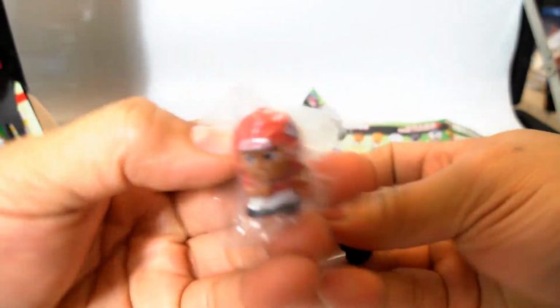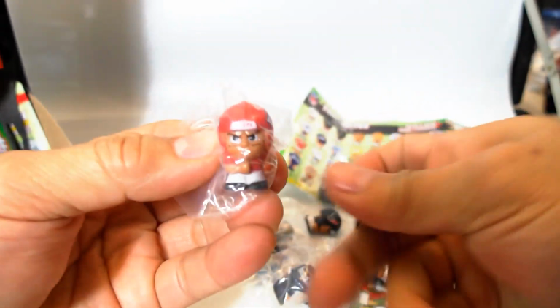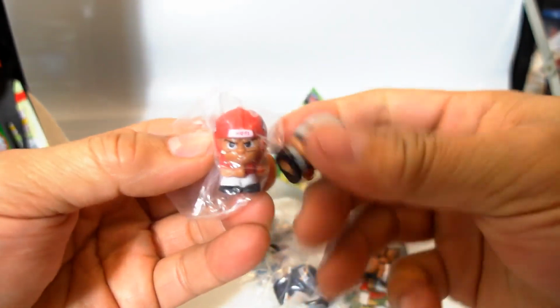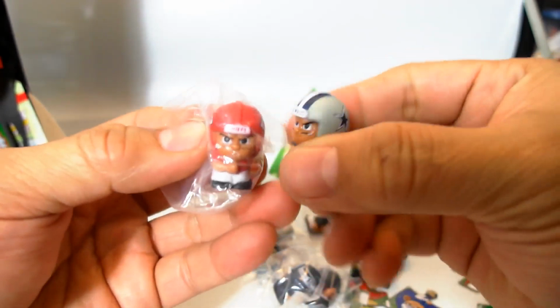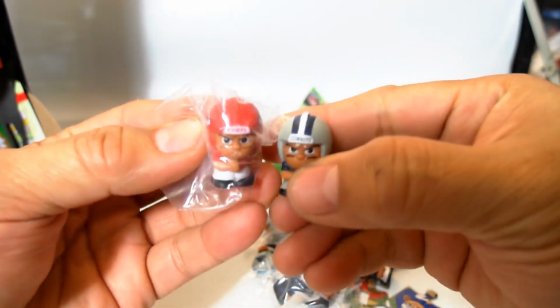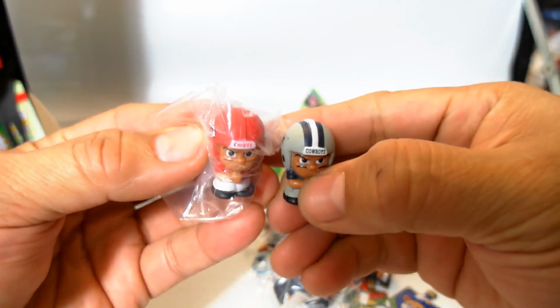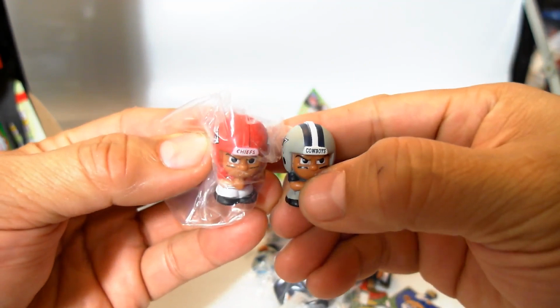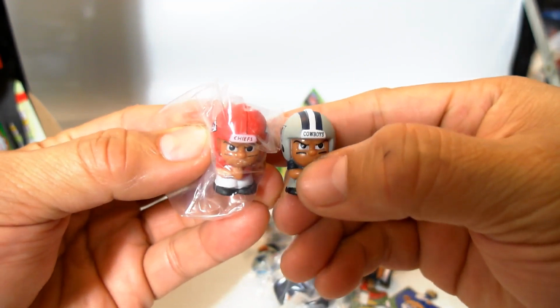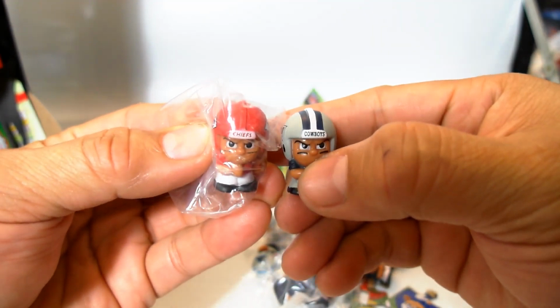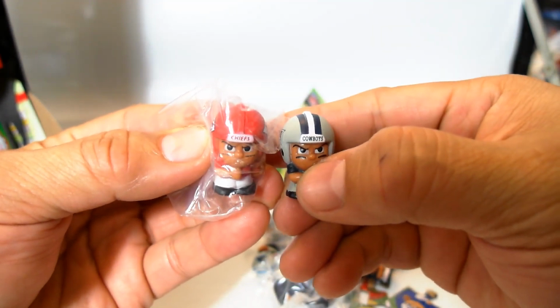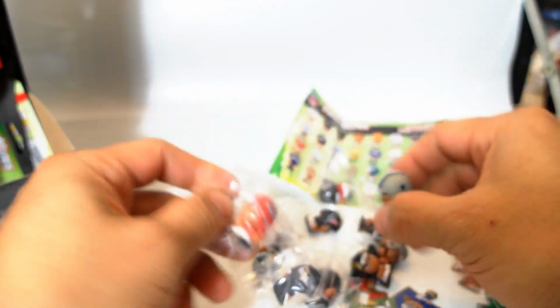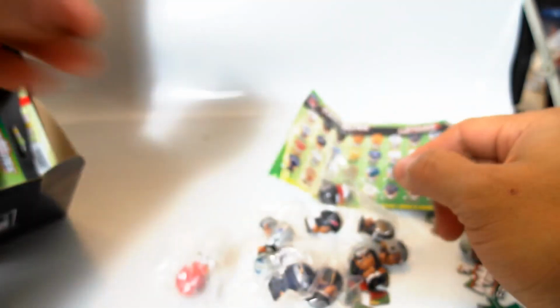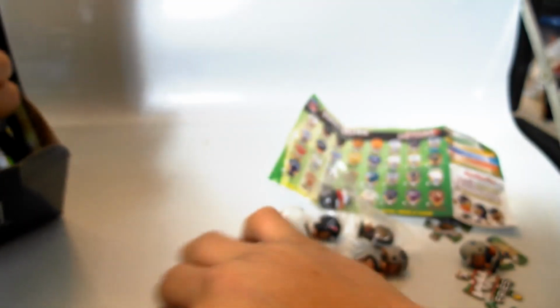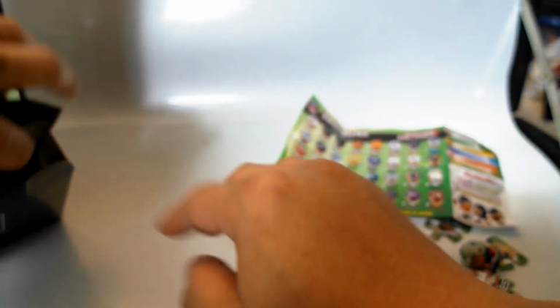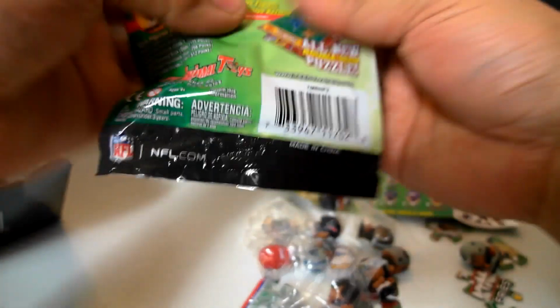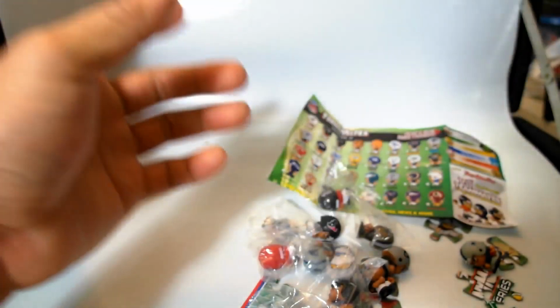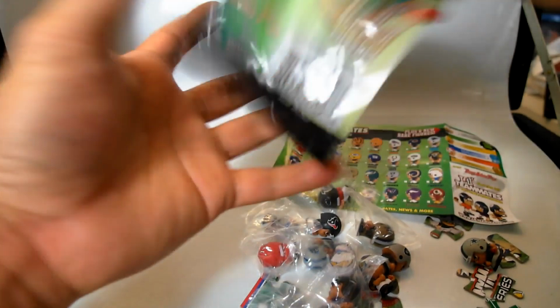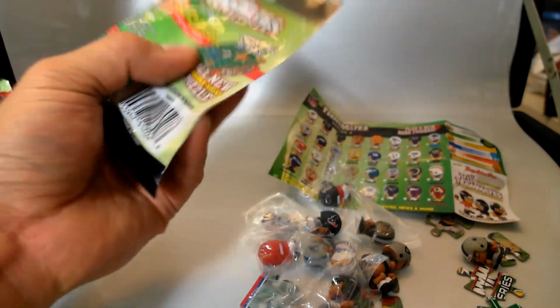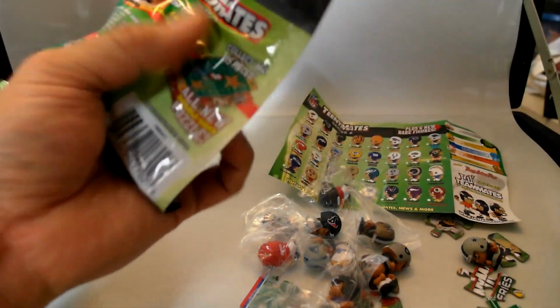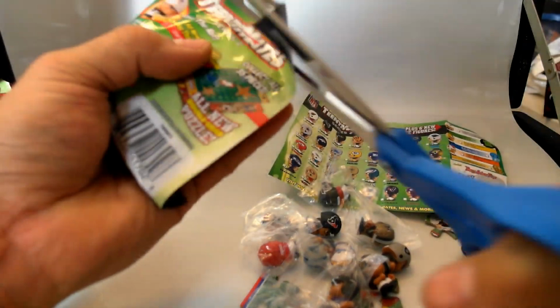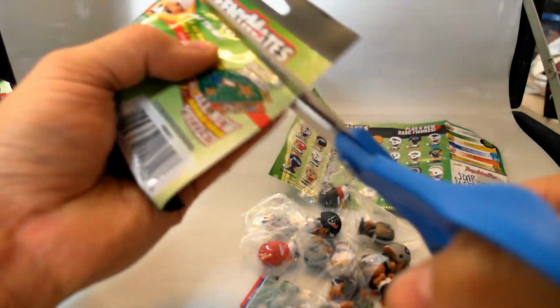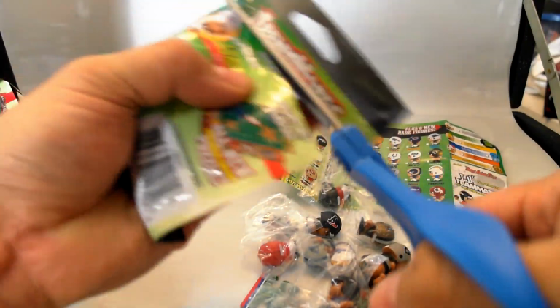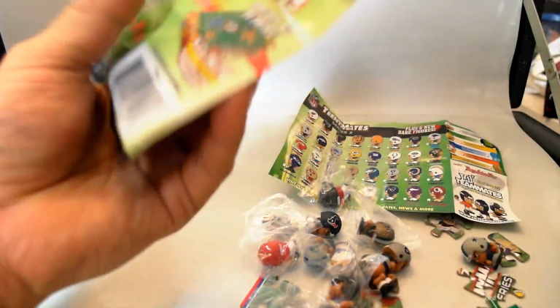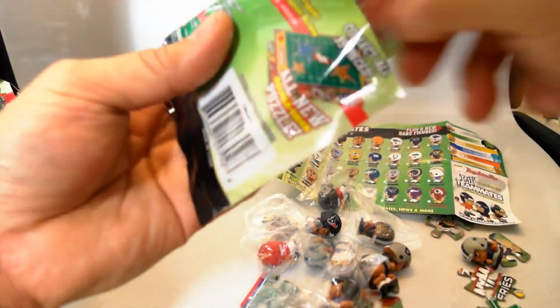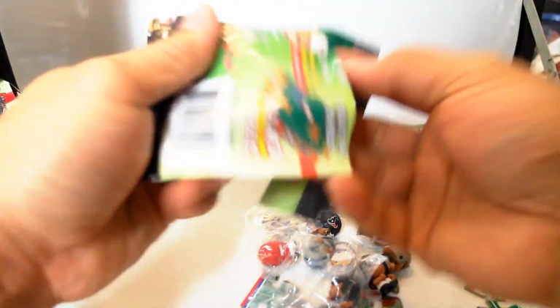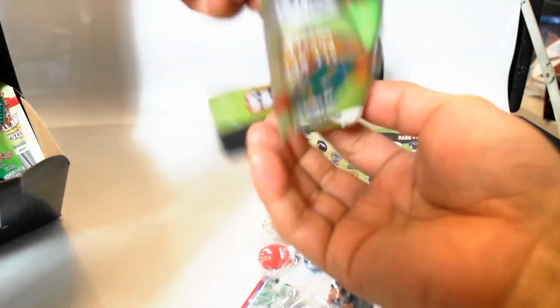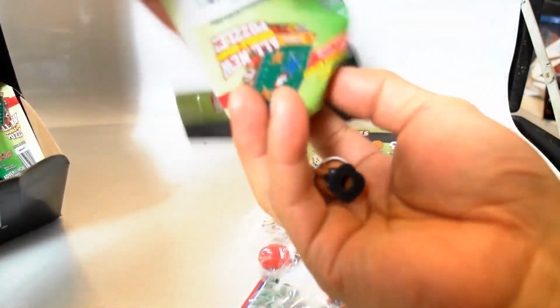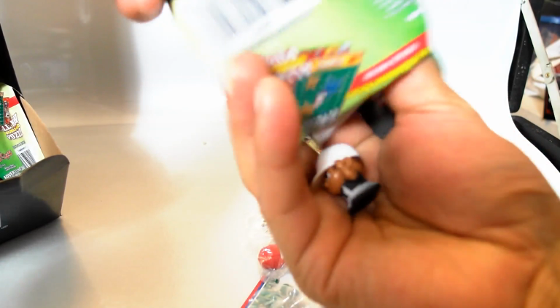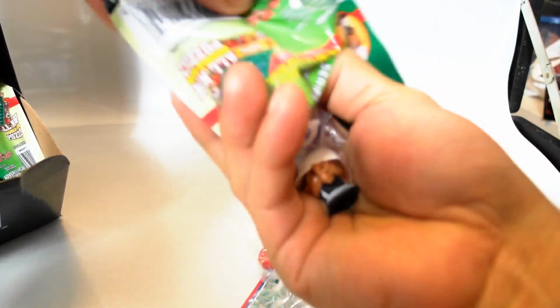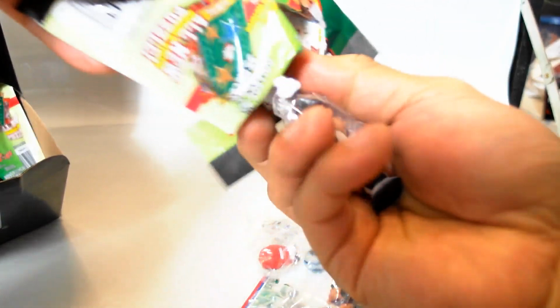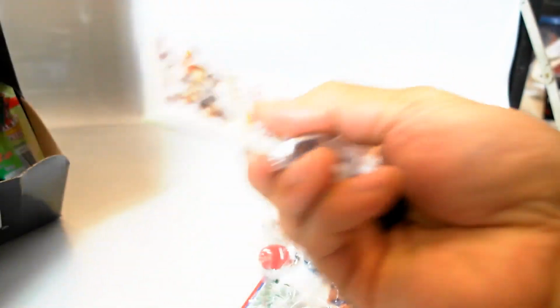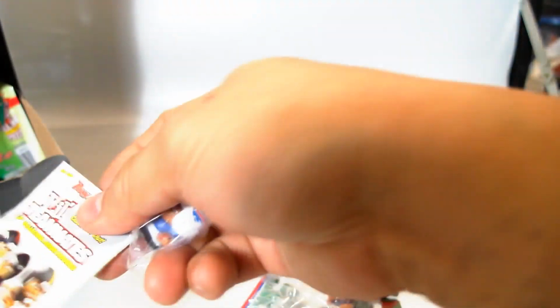We got the Chiefs and the Cowboys. So far no doubles, which is pretty cool — I might actually be able to make a whole set.